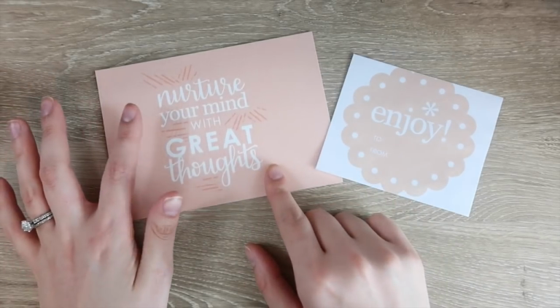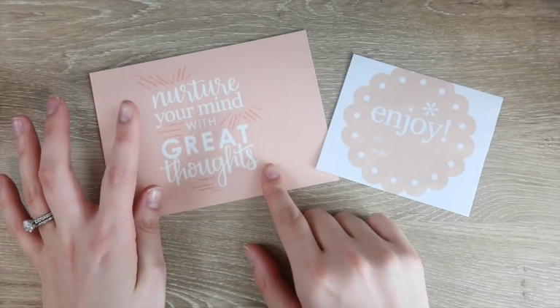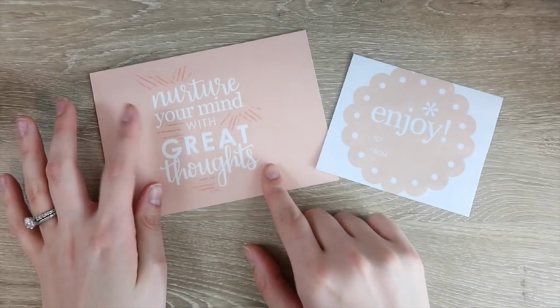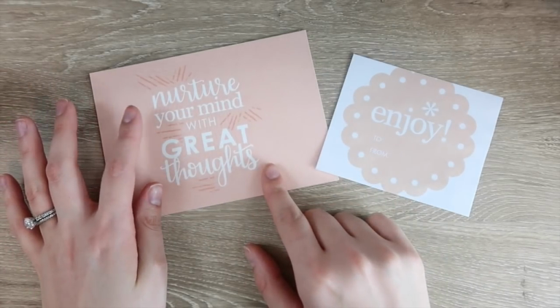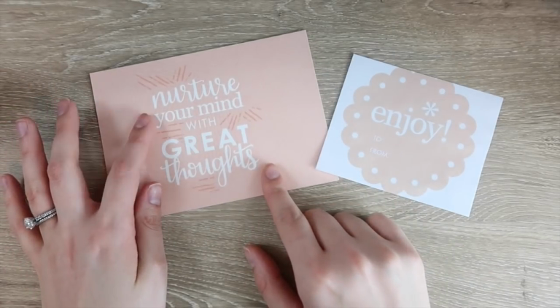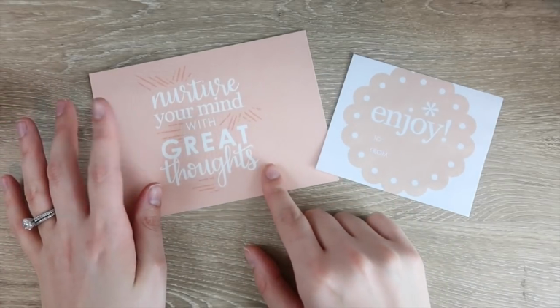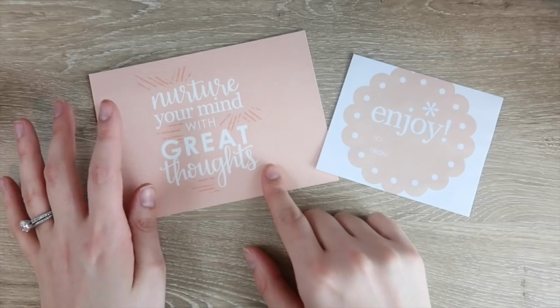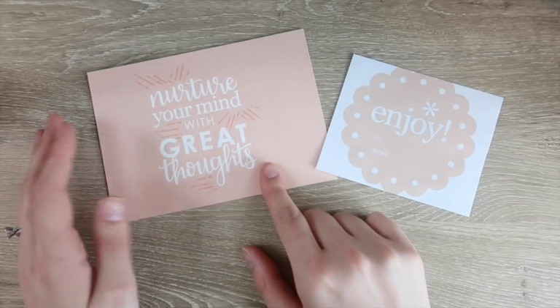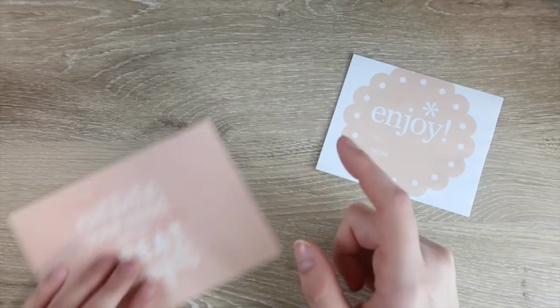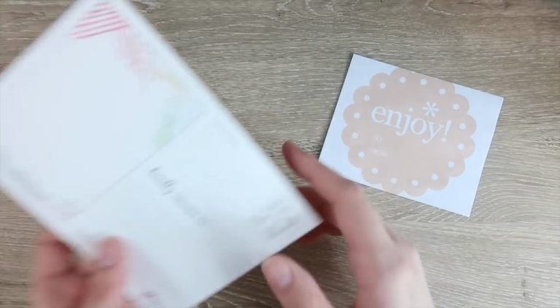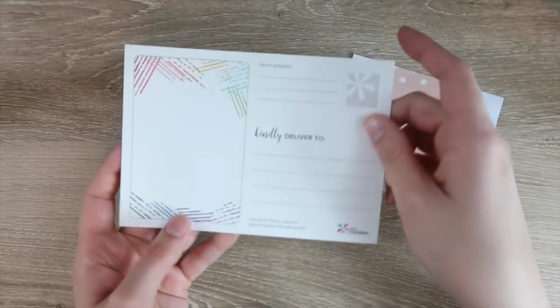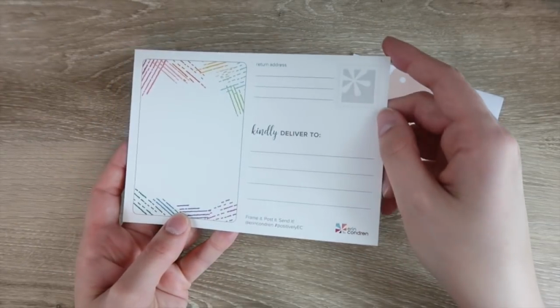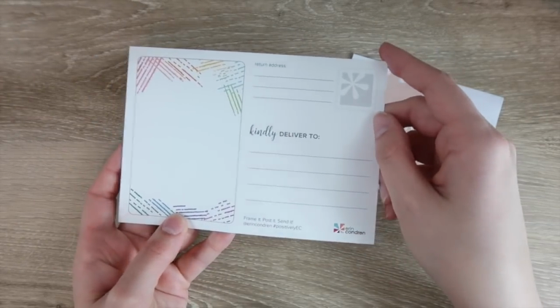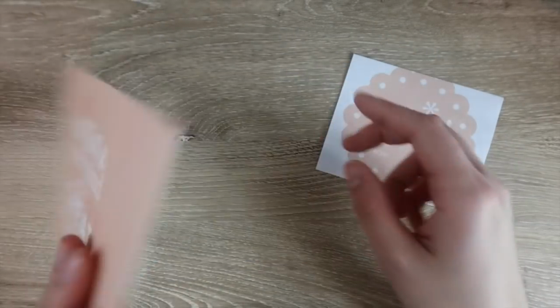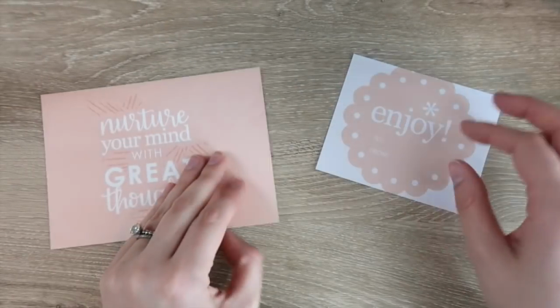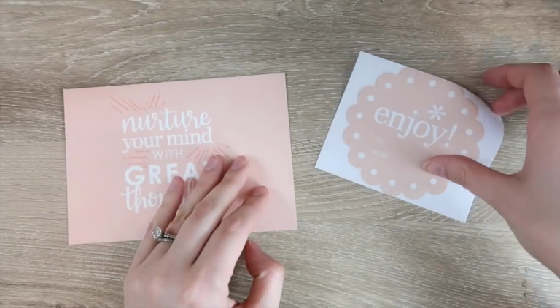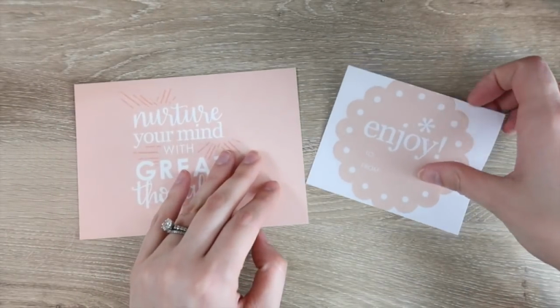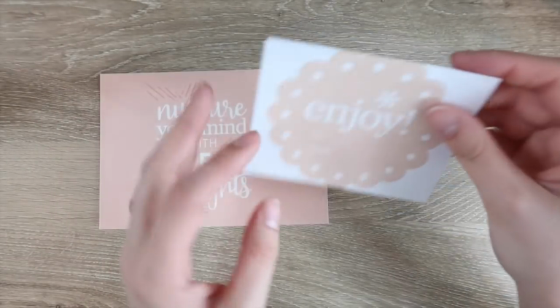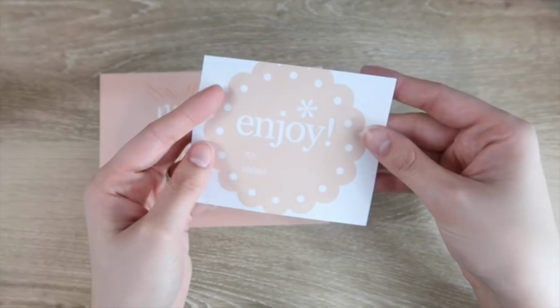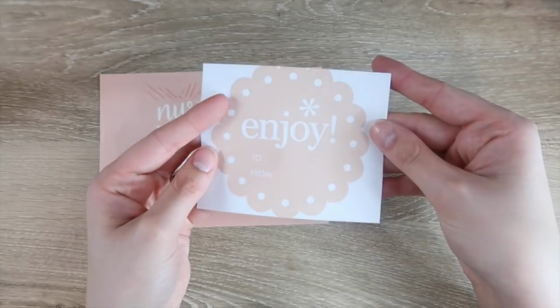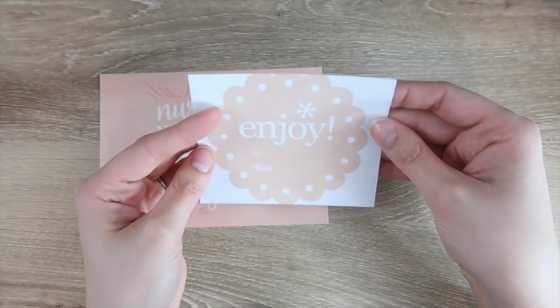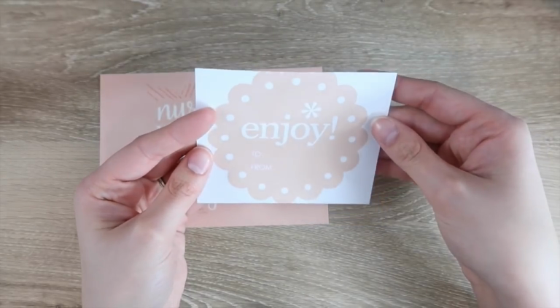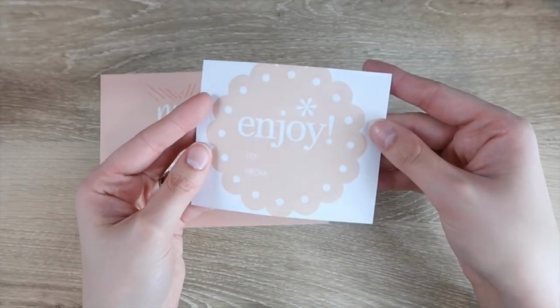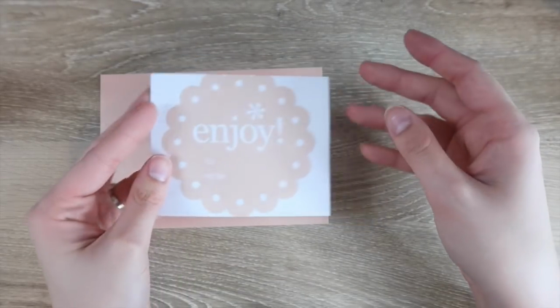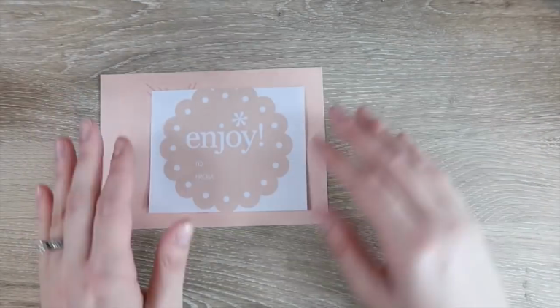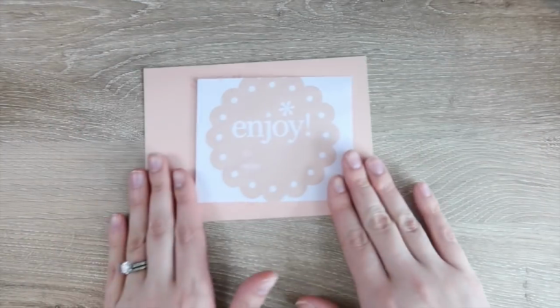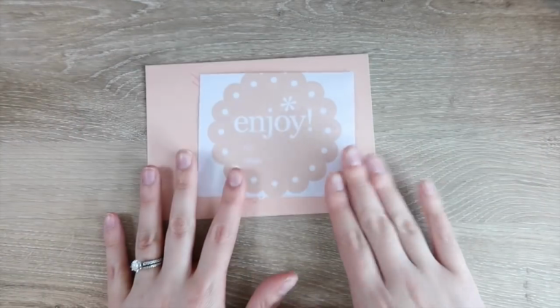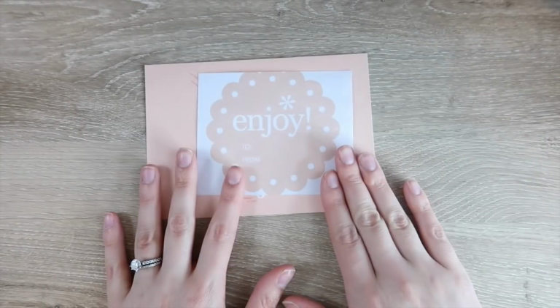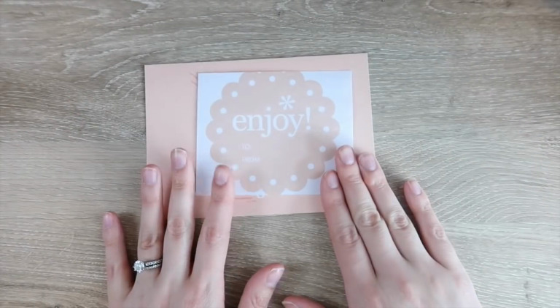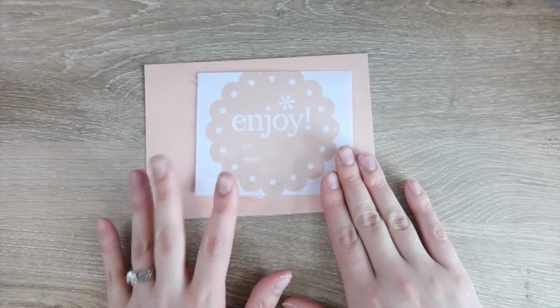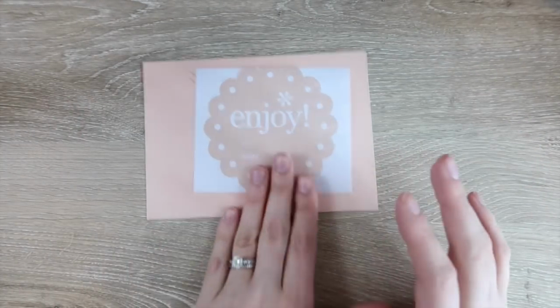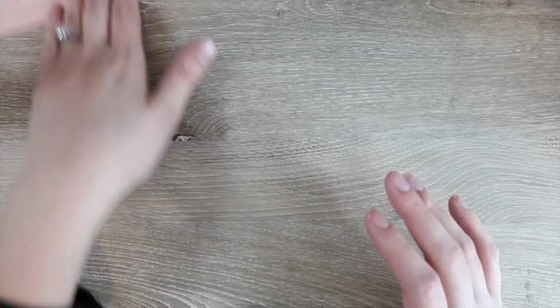The postcard just says 'nurture your mind with great thoughts.' Super cute with the new print. I love this color — I think this is the cherry blossom color, so I'm definitely holding on to those.